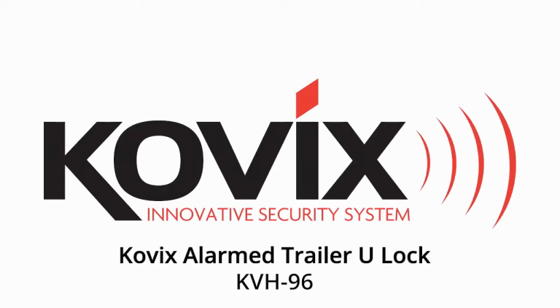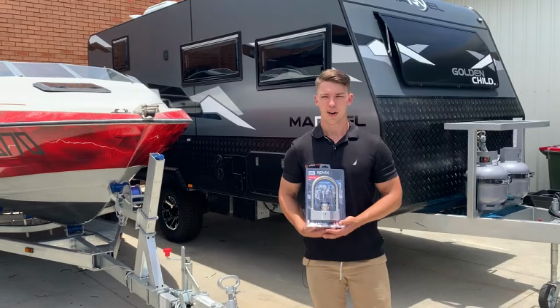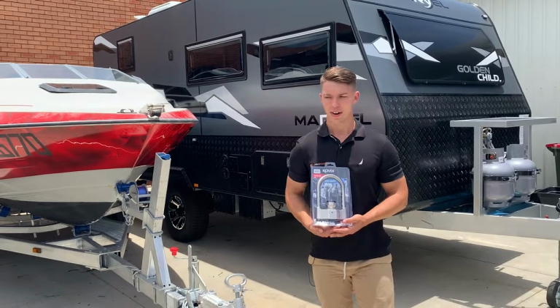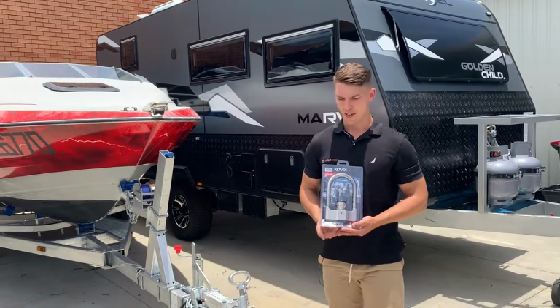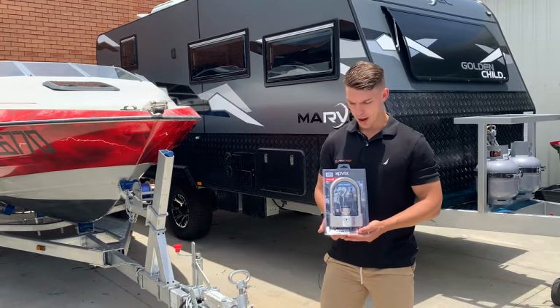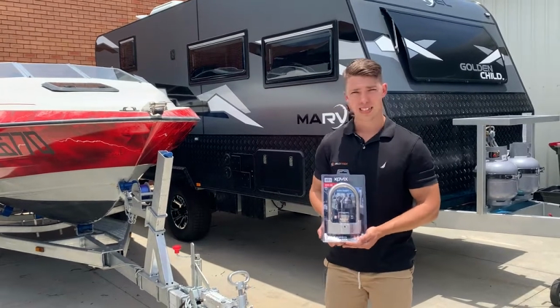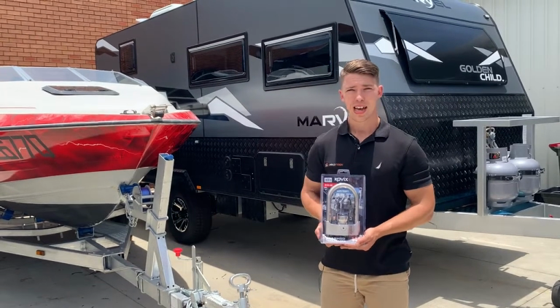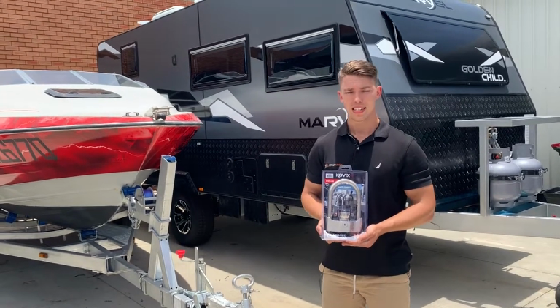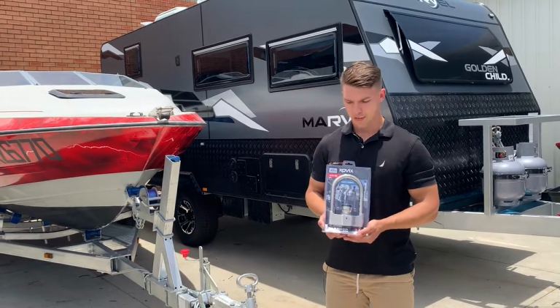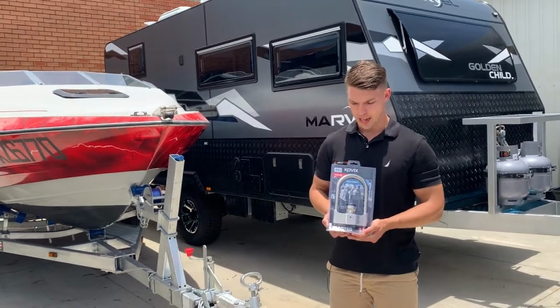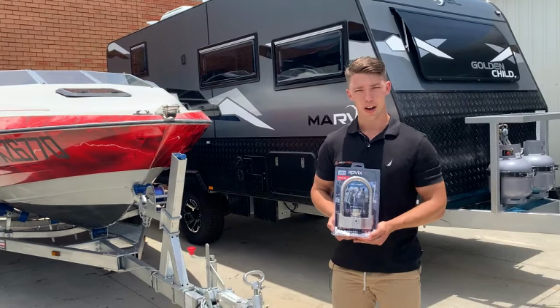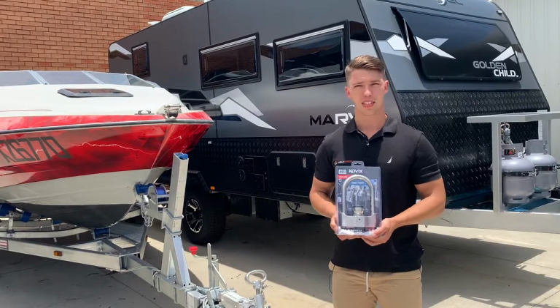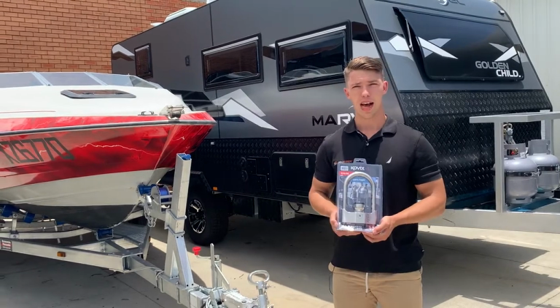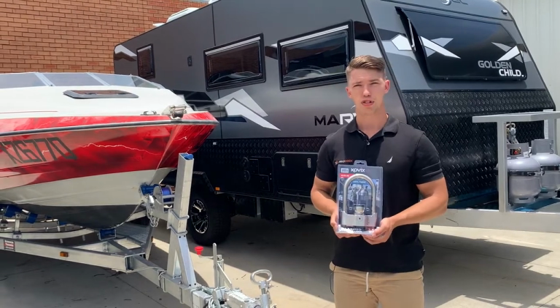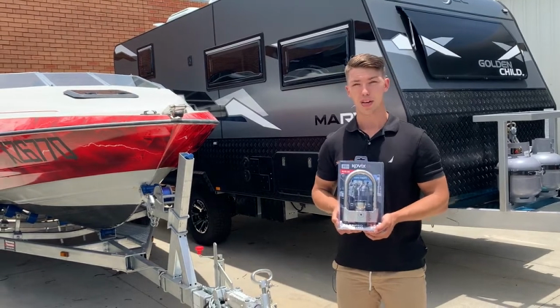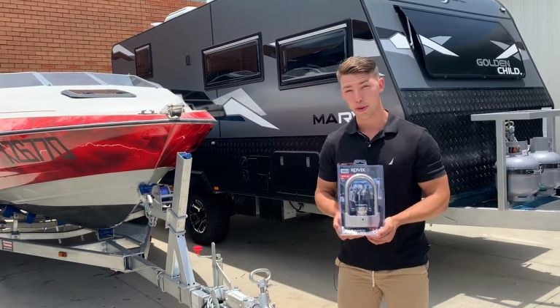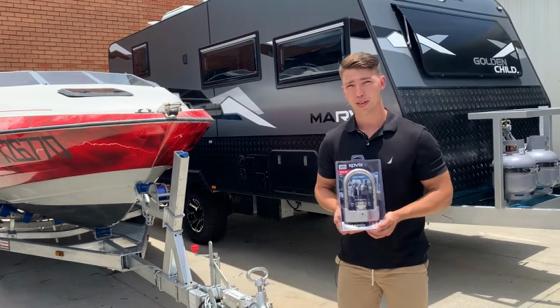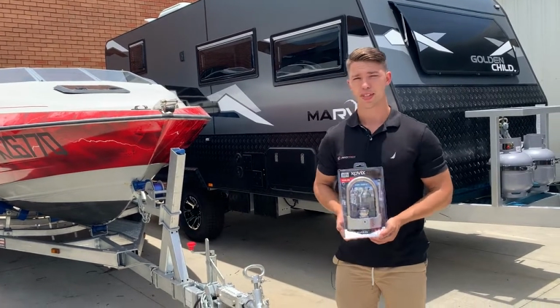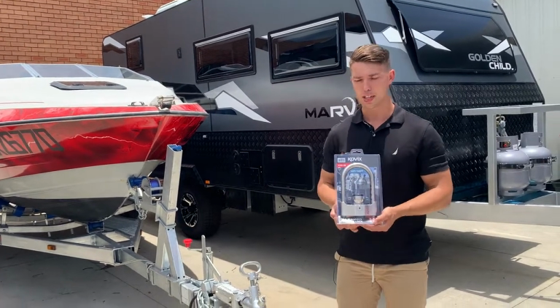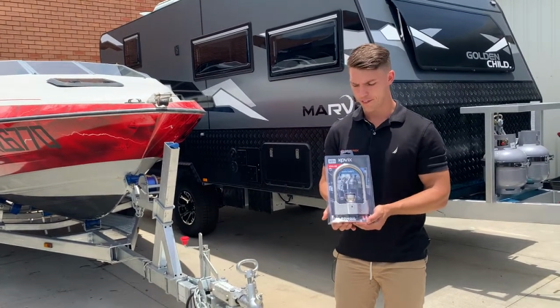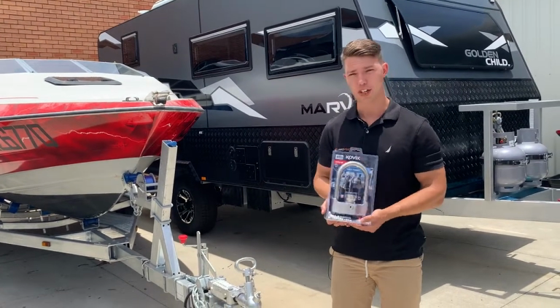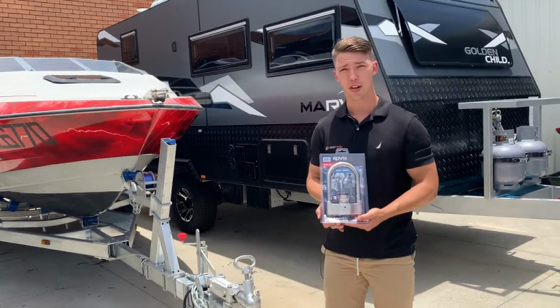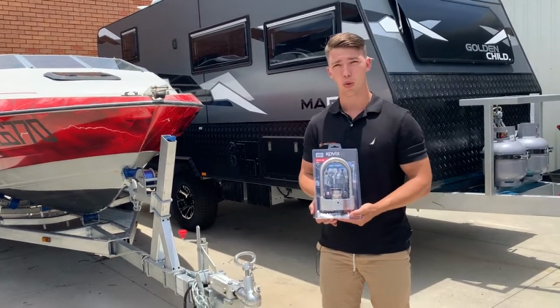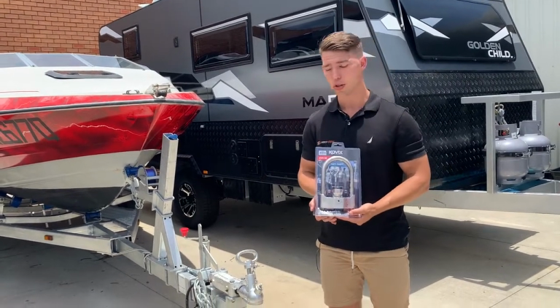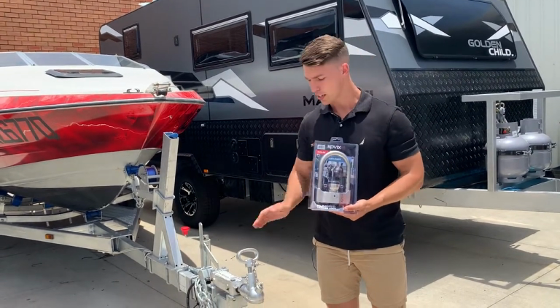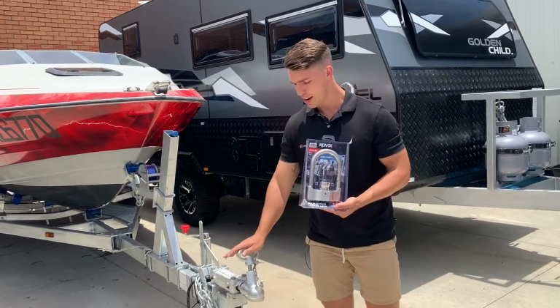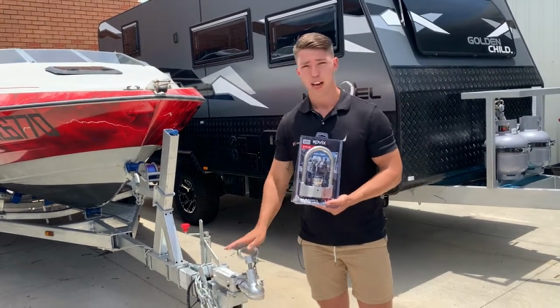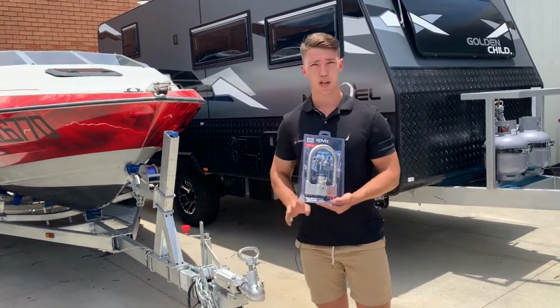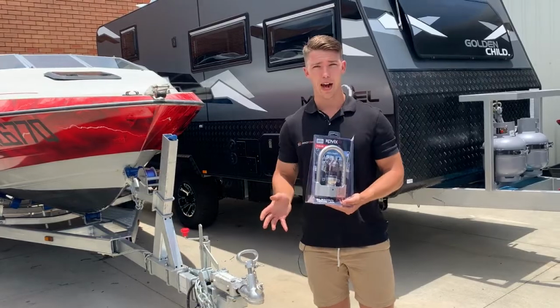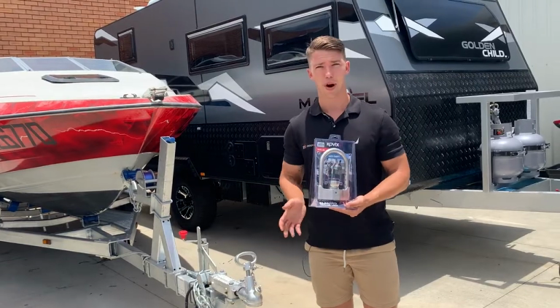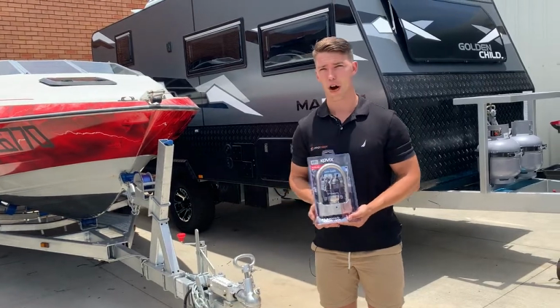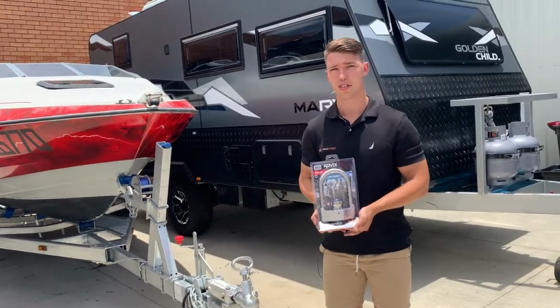Hey guys, Kieran here from Kovix. Today we've got the Kovix Alarmed Trailer U-Lock. This one fits your 50mm ball, so your standard, as well as your Alco Off-Roads.